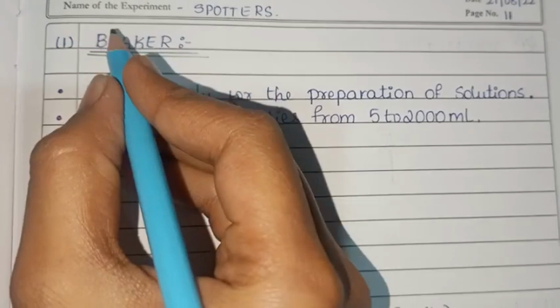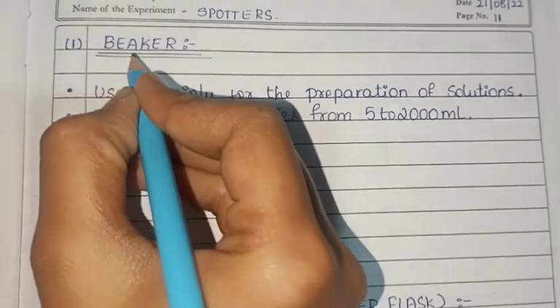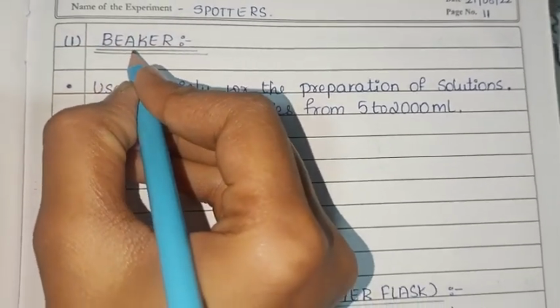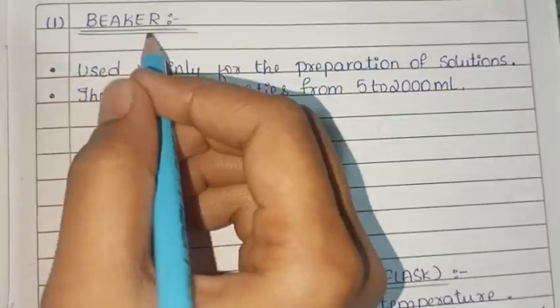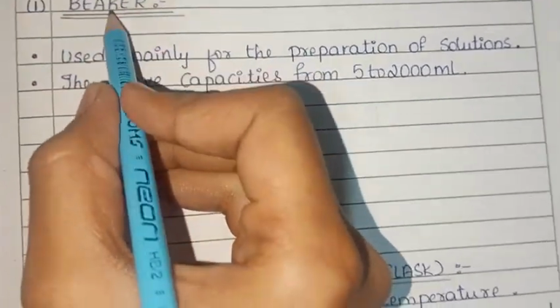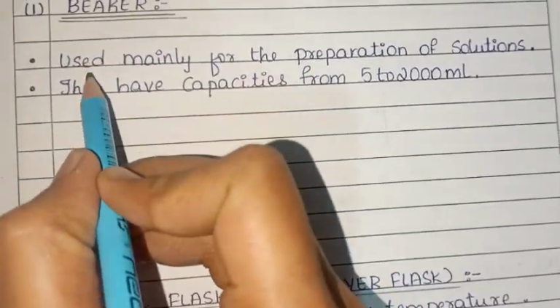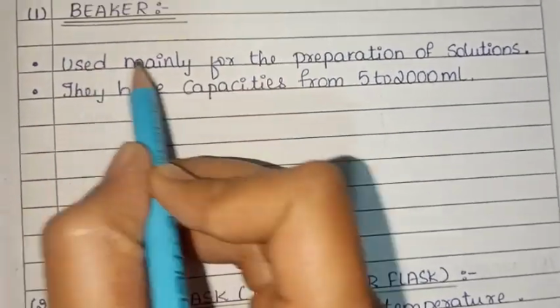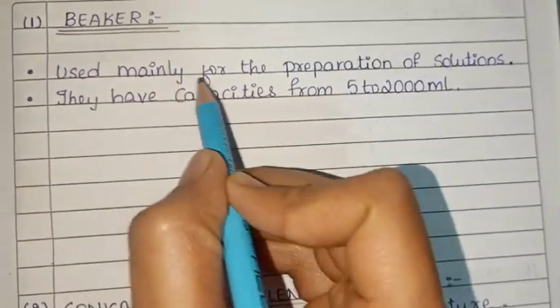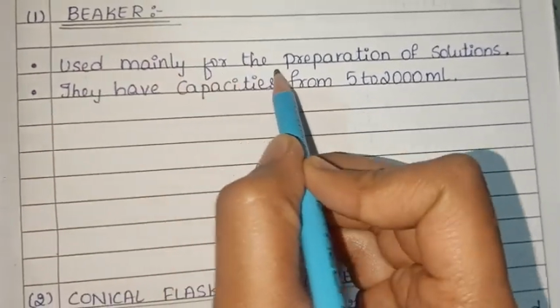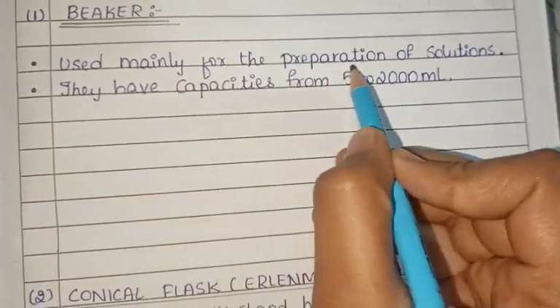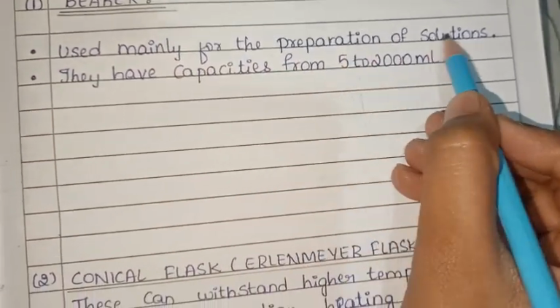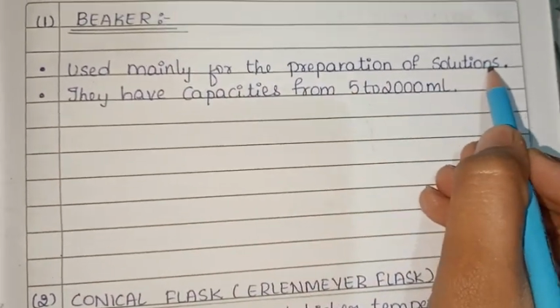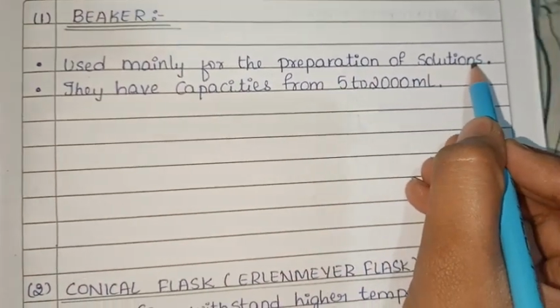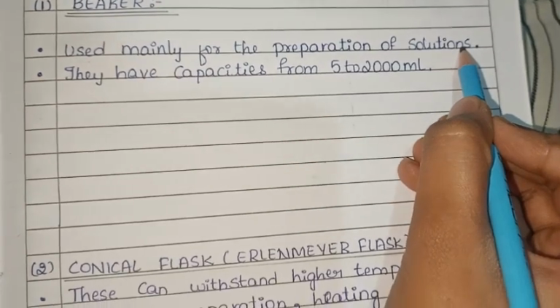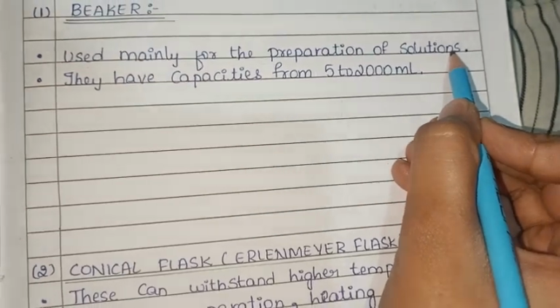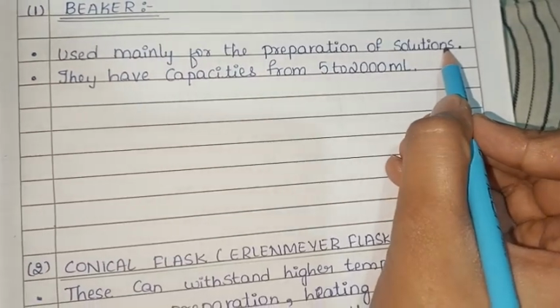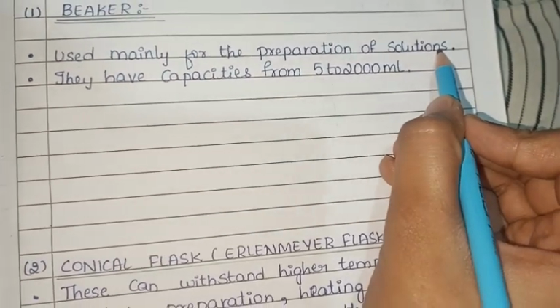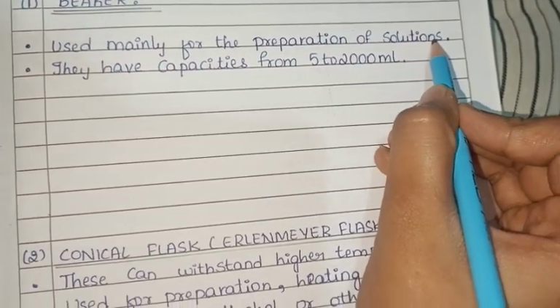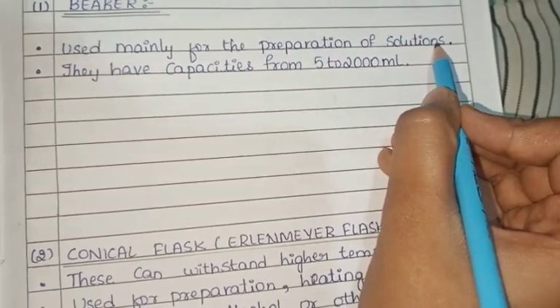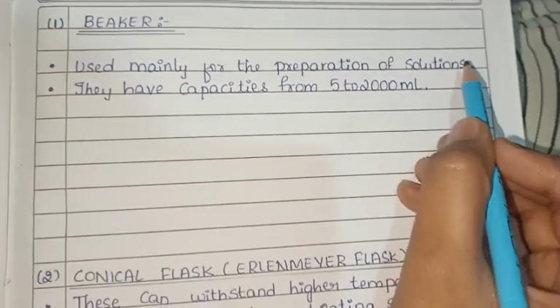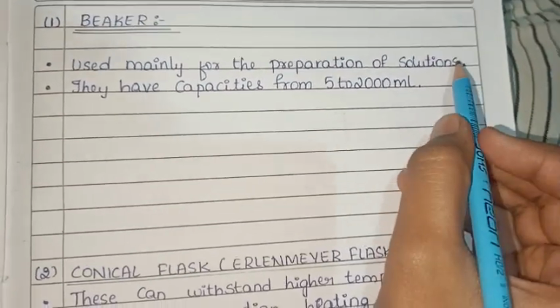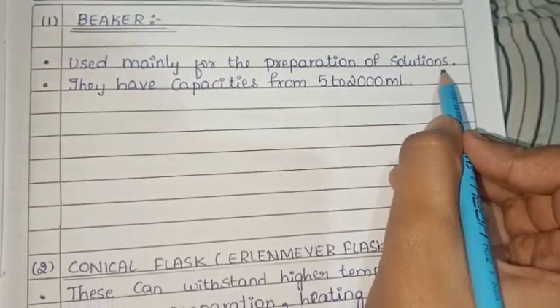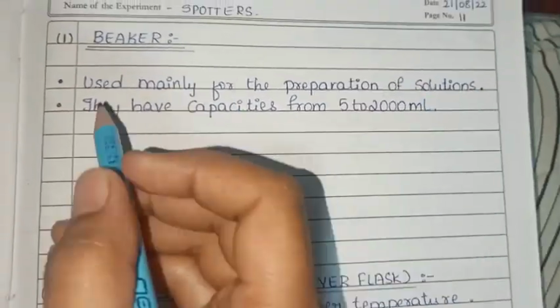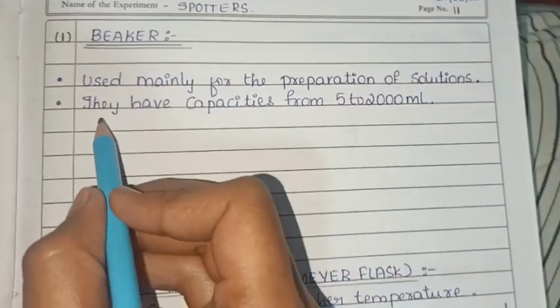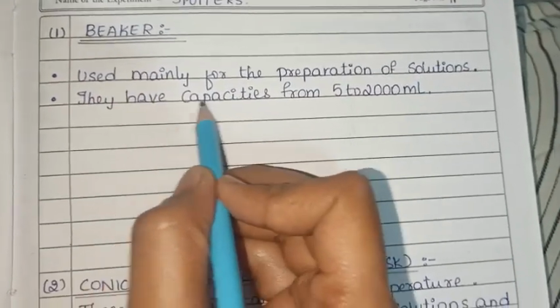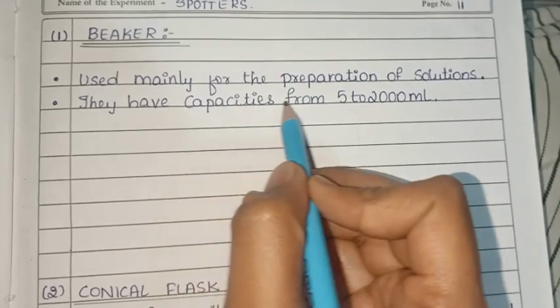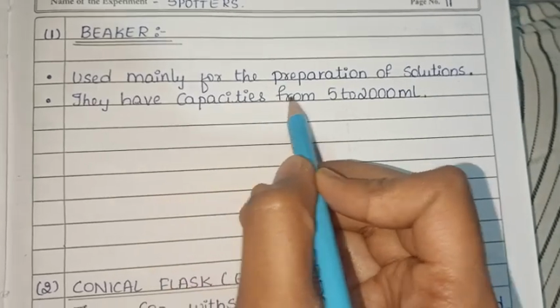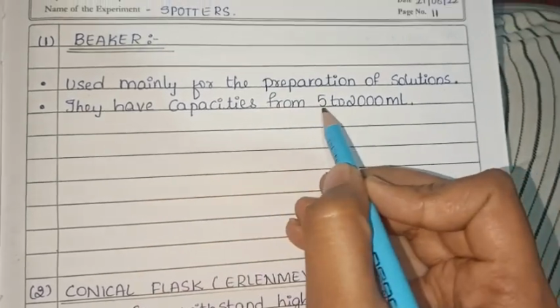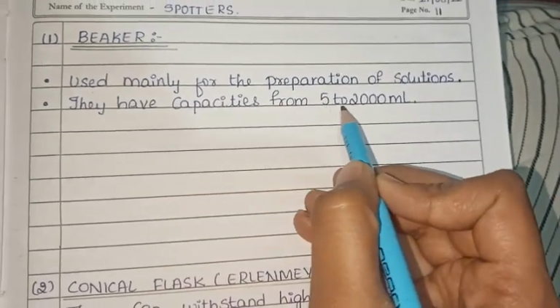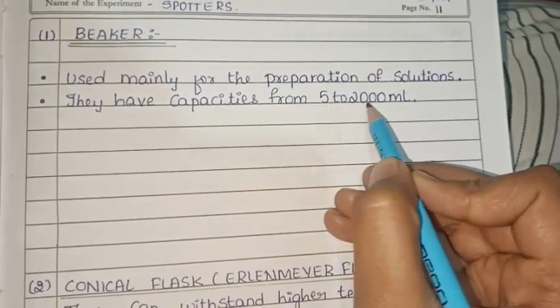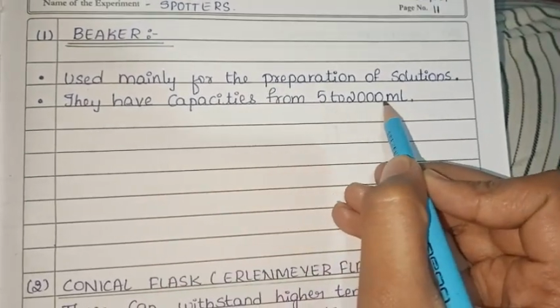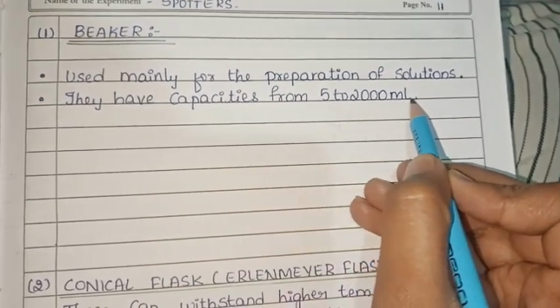Beaker. The beaker is used mainly for the preparation of solutions. This is the main use. They have capacities from 5 to 2,000 ml.